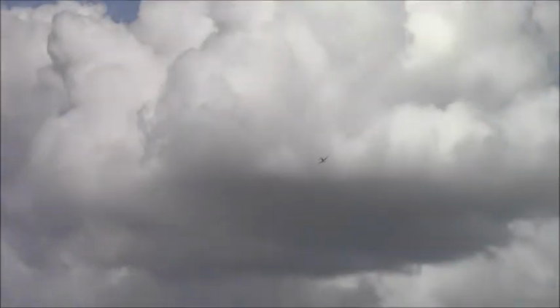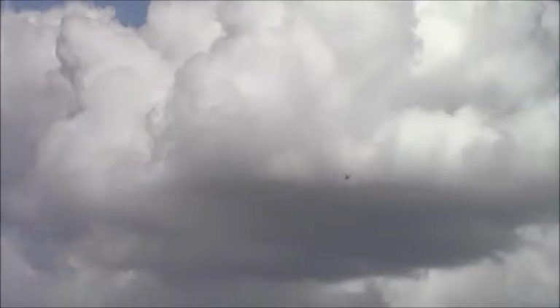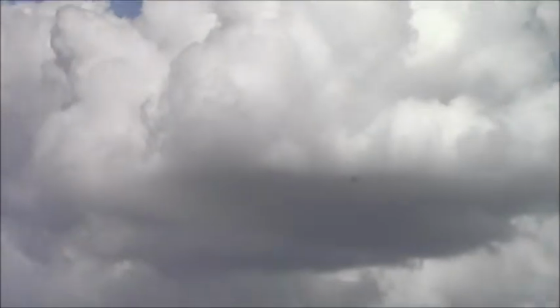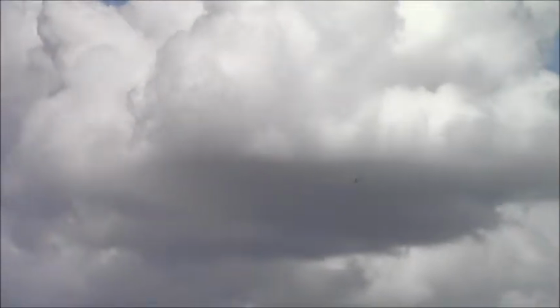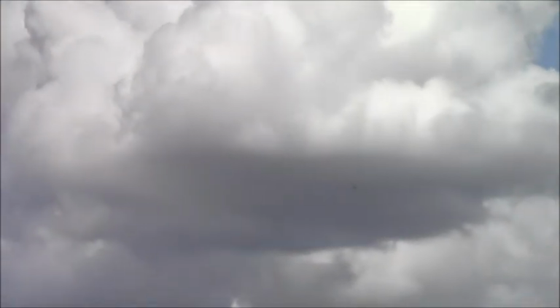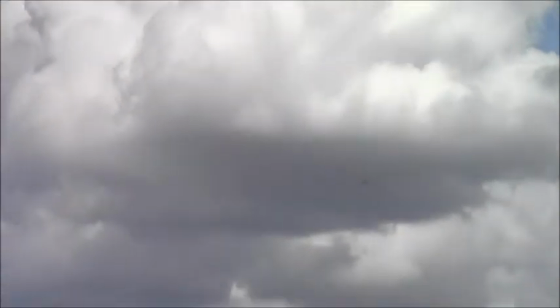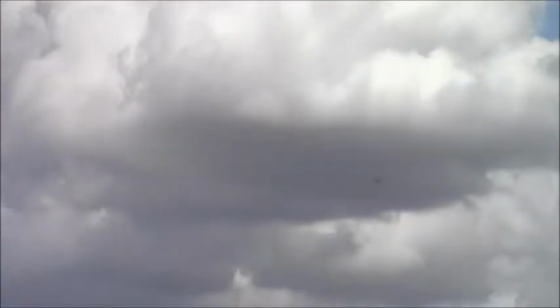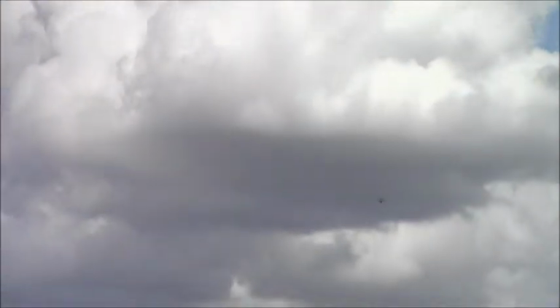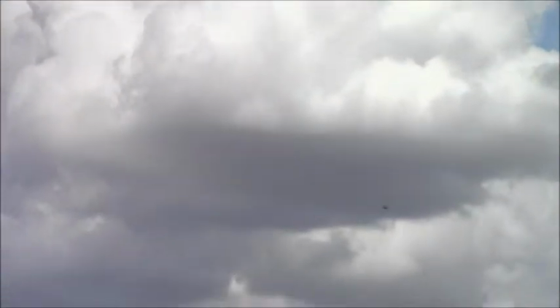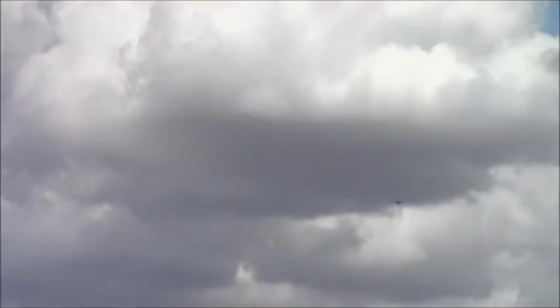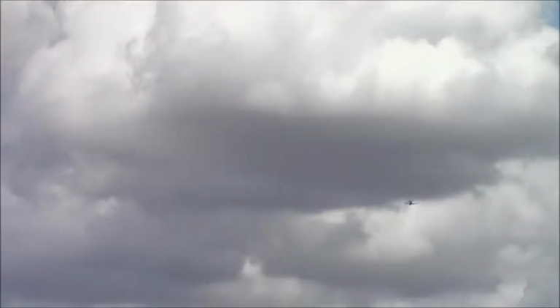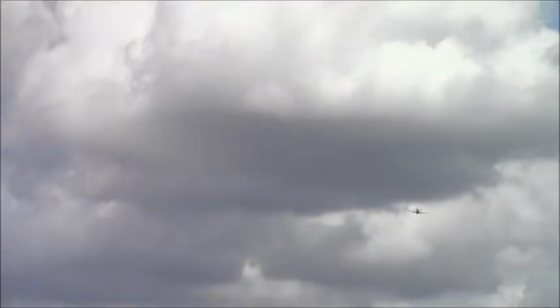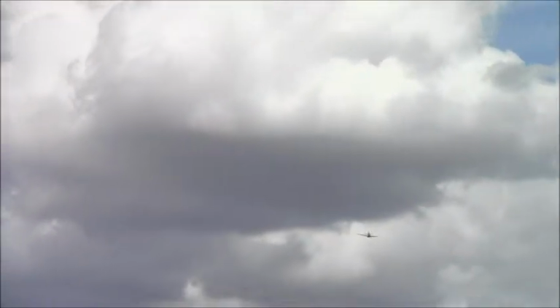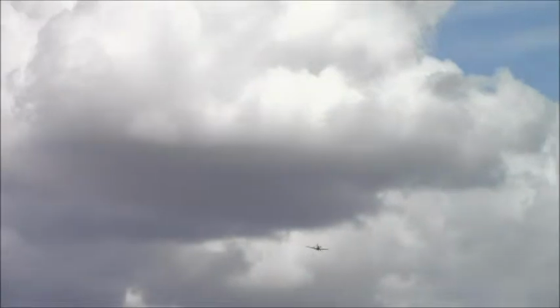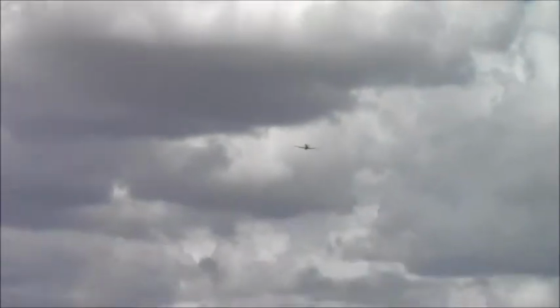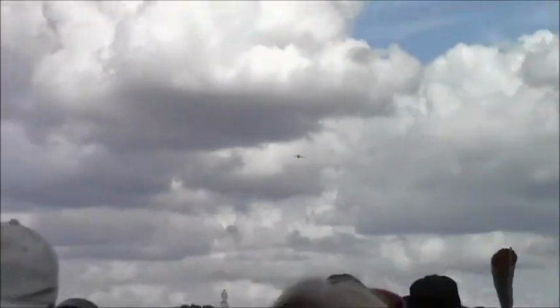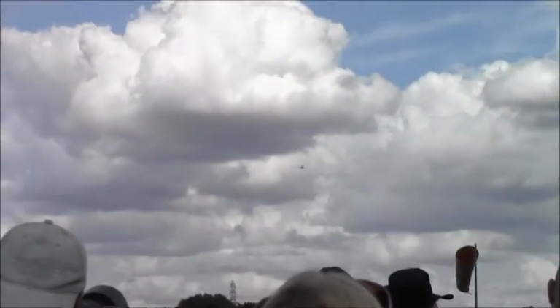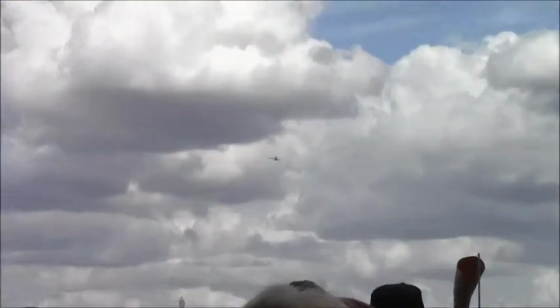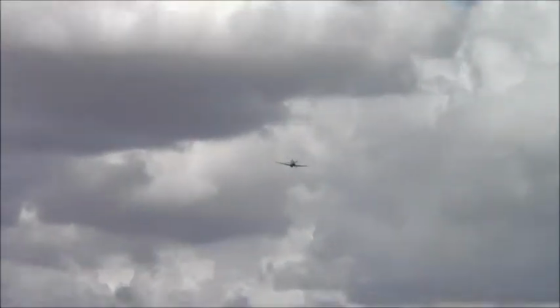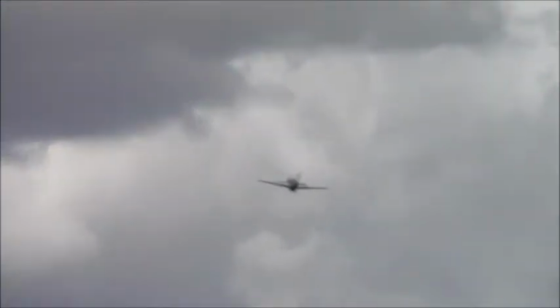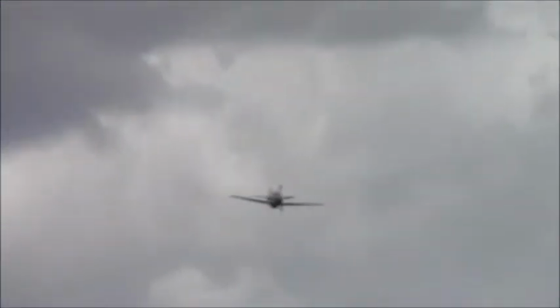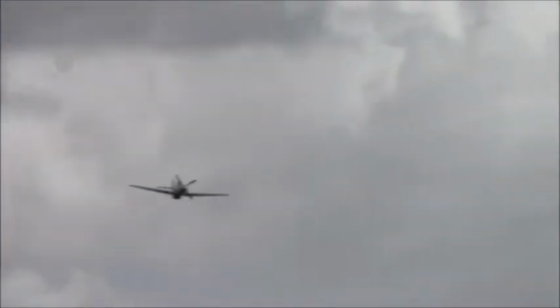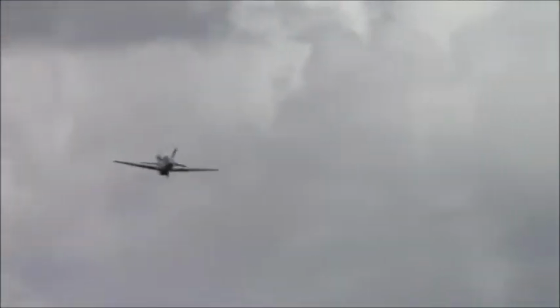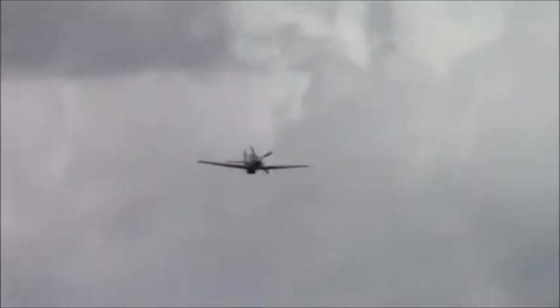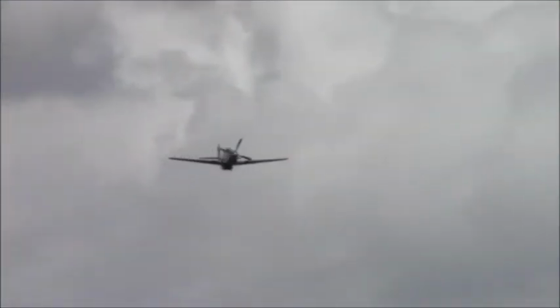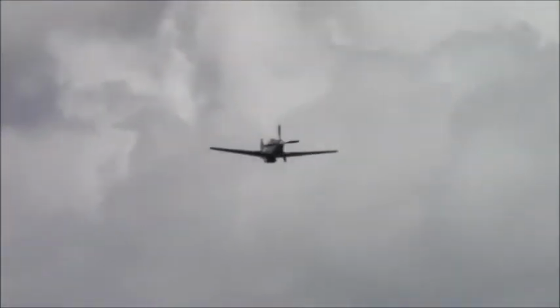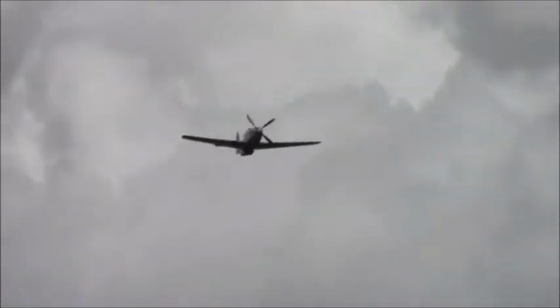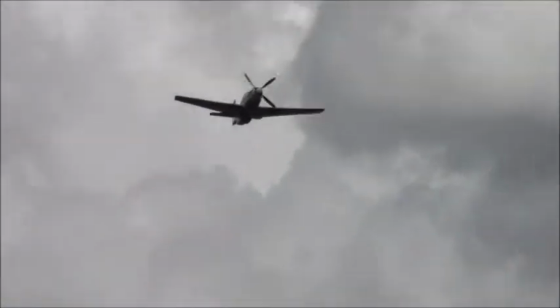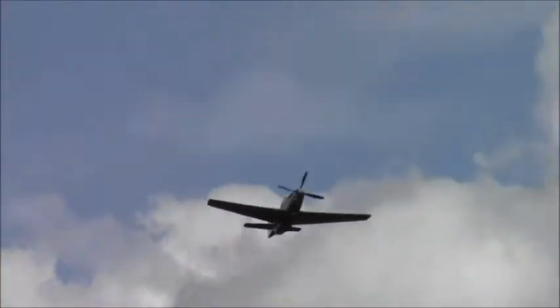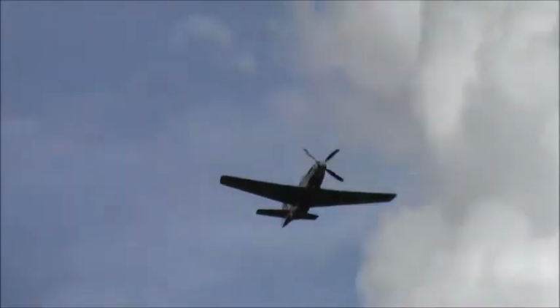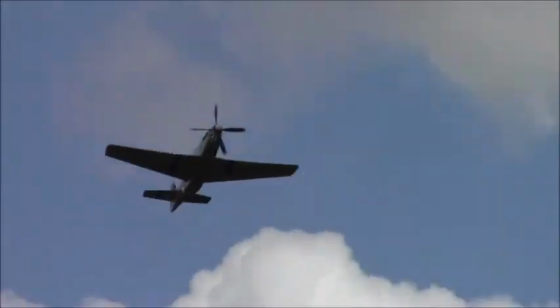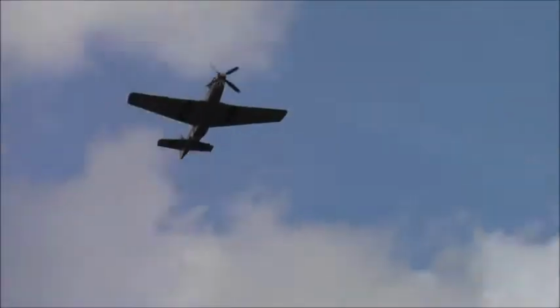It entered service in the Royal Air Force, with 19 Squadron in Sussex in February 1944. They escorted bomber formations across France, right the way into Berlin and back.